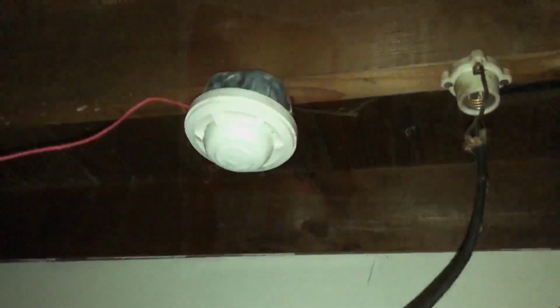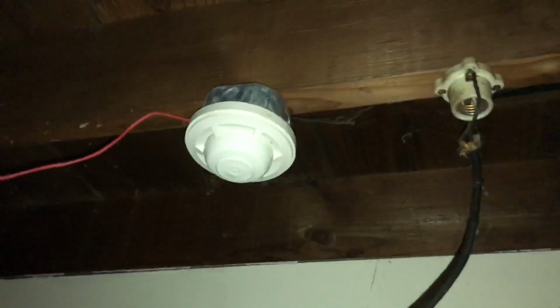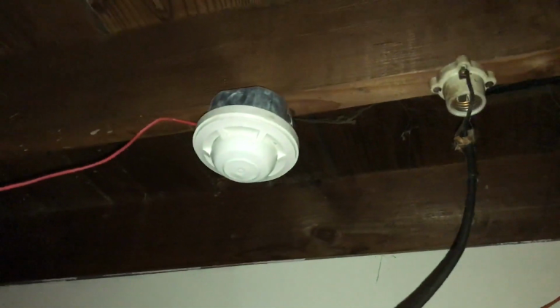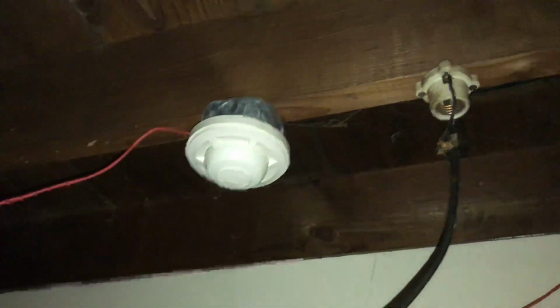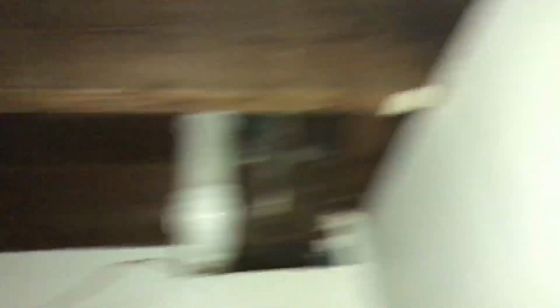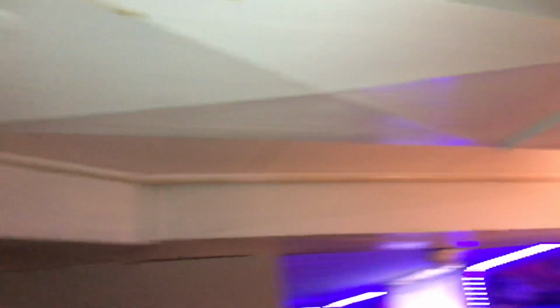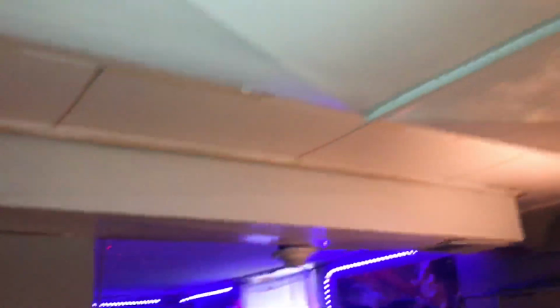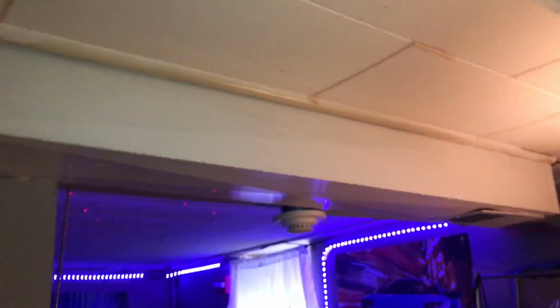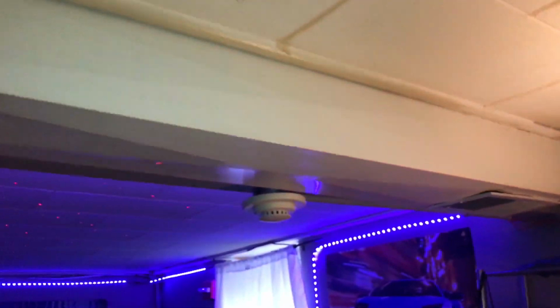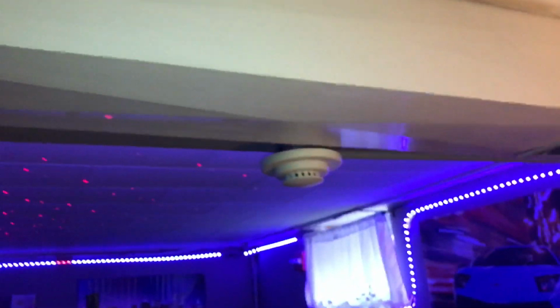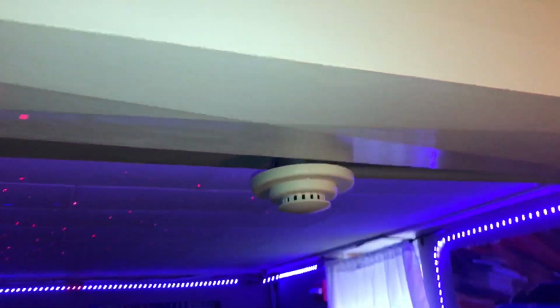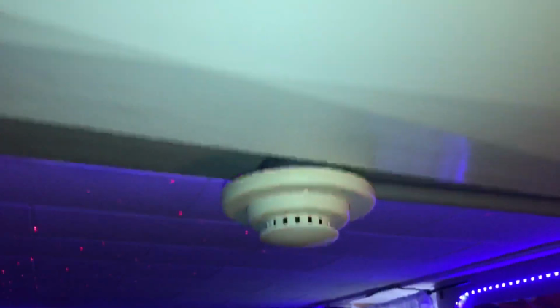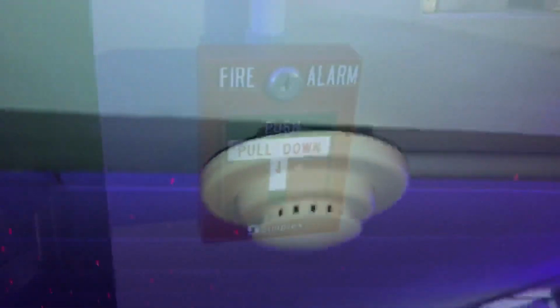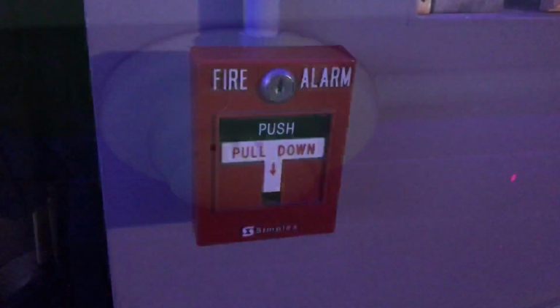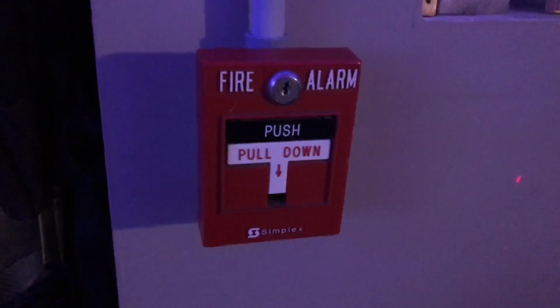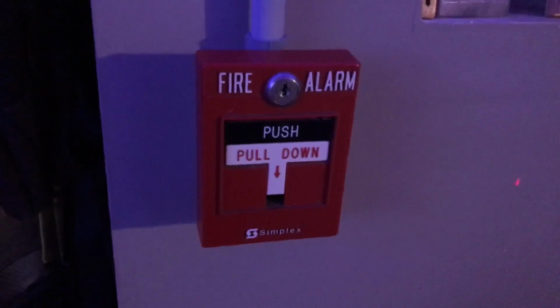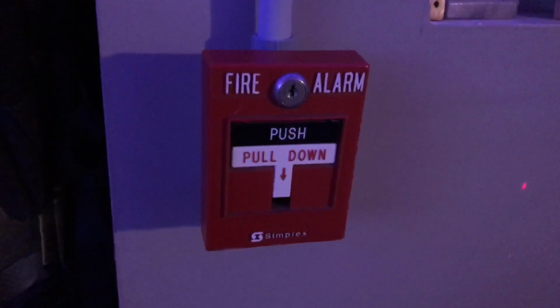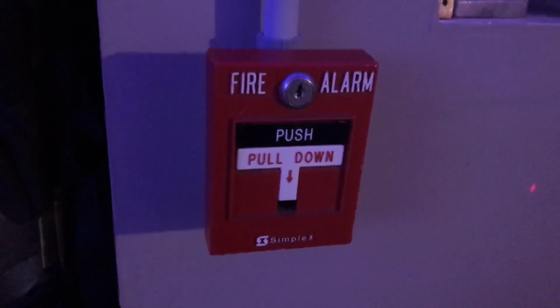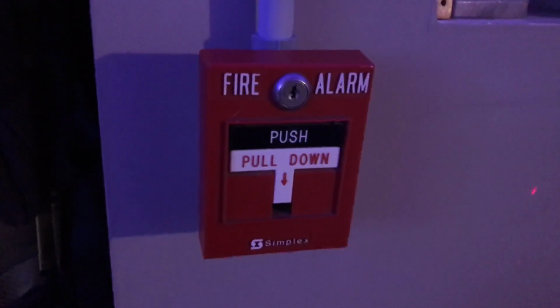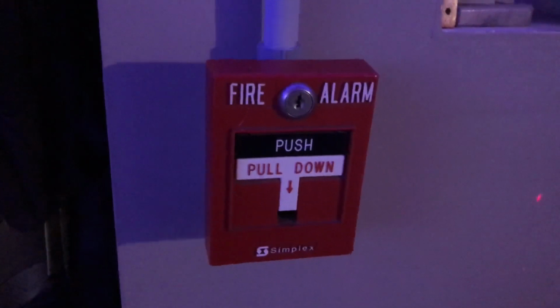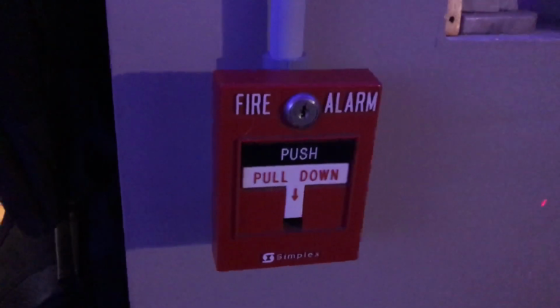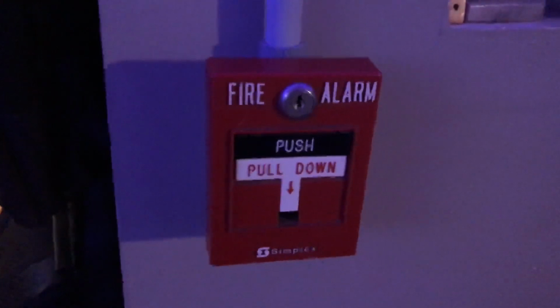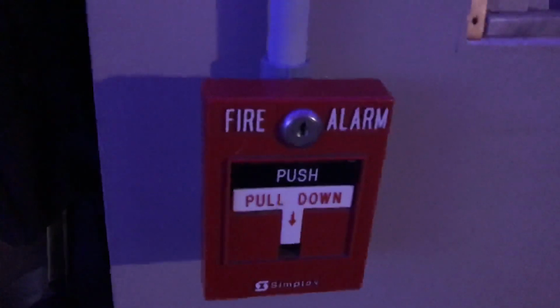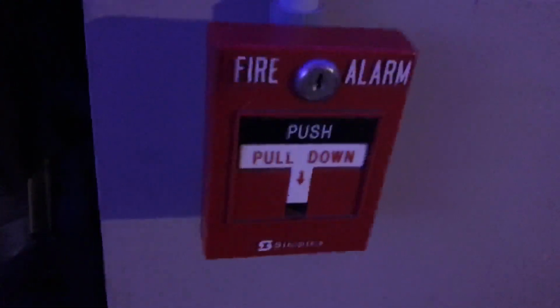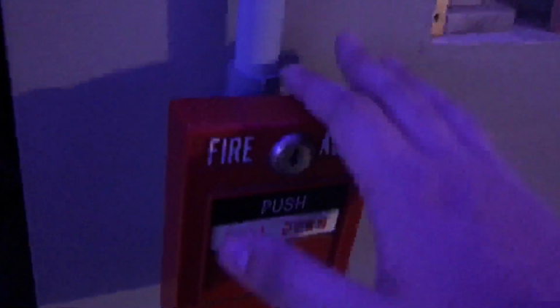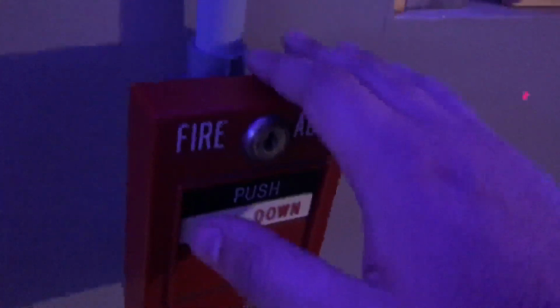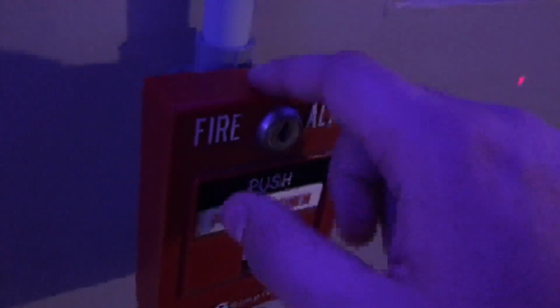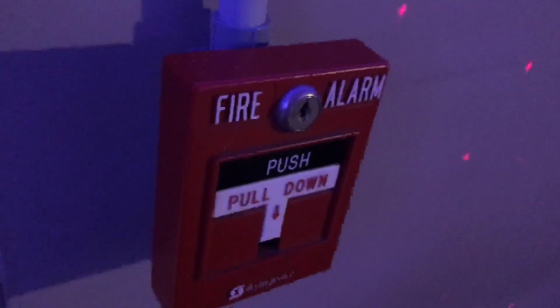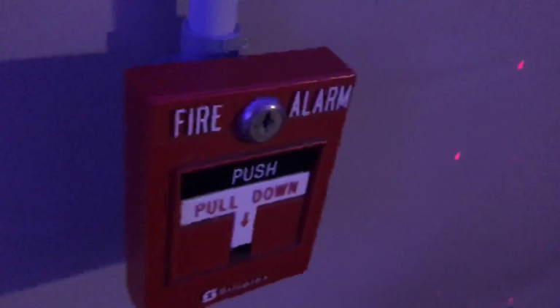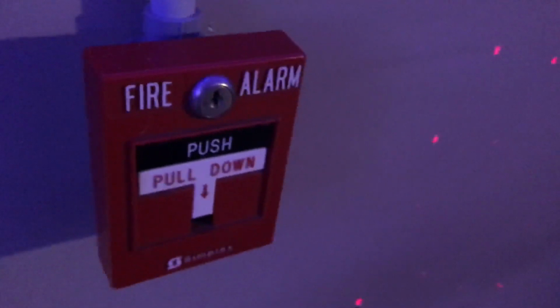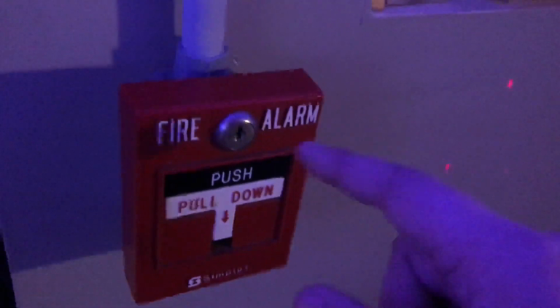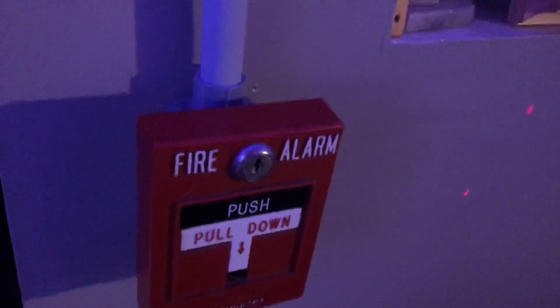System Sensor heat detector as usual. We also still have the ESL detector. In my room we have a Simplex 2099-9756 bolt station. I did swap this out during the last system test, and we will be pulling it today.